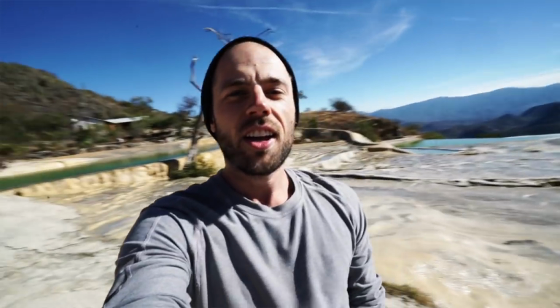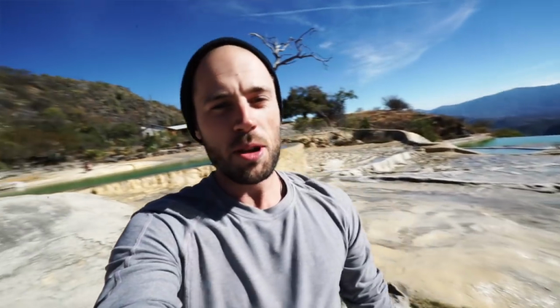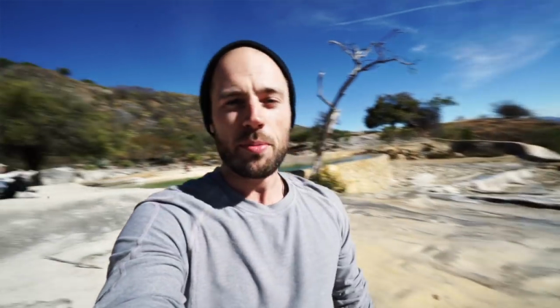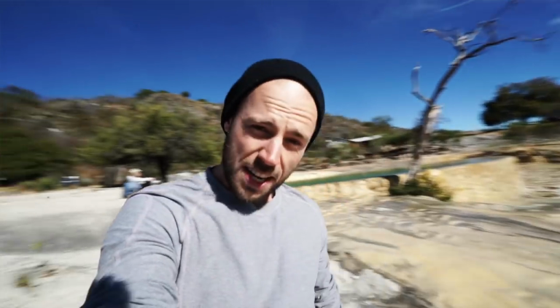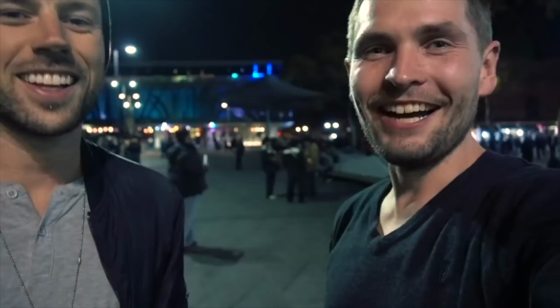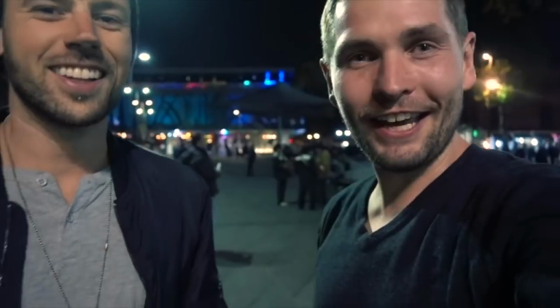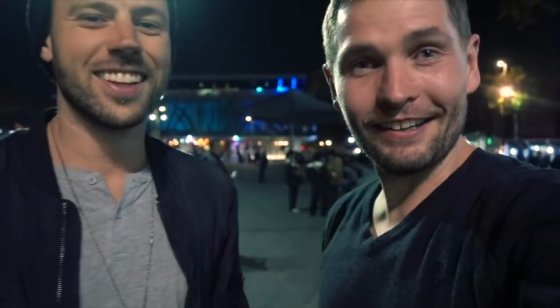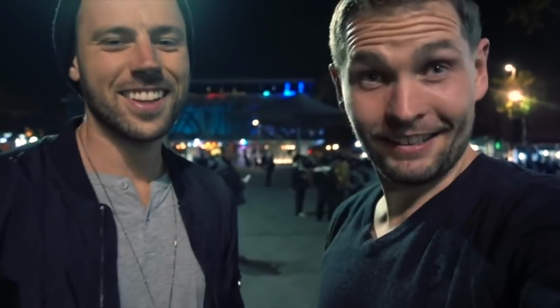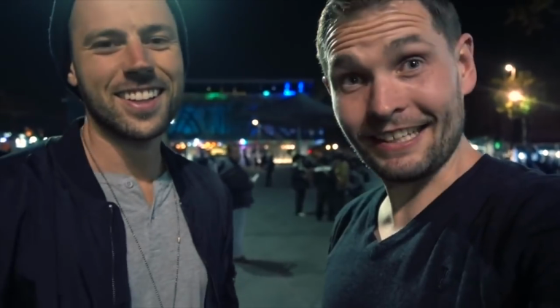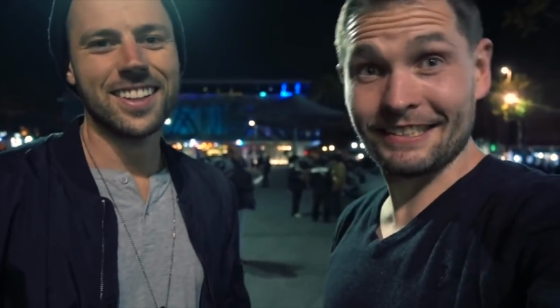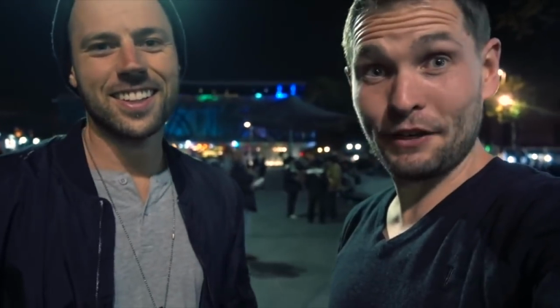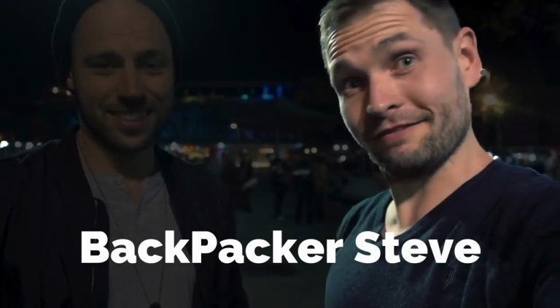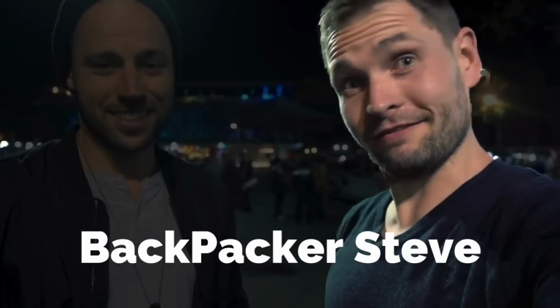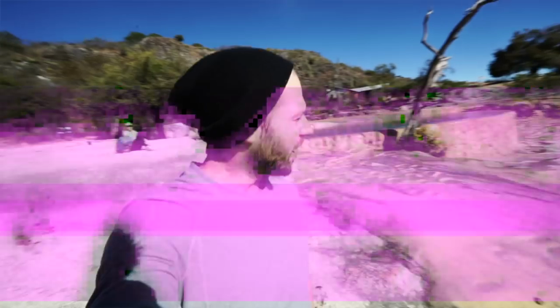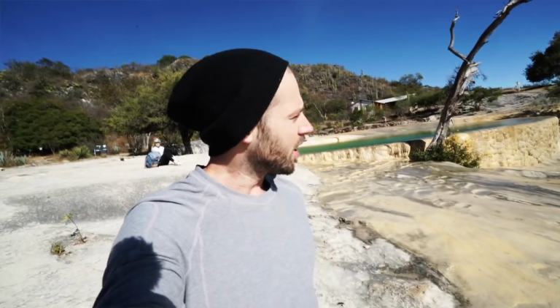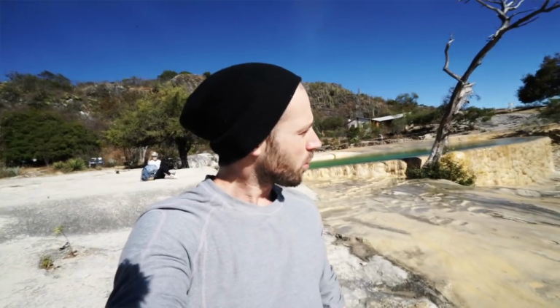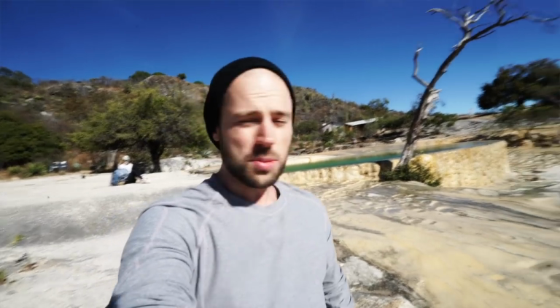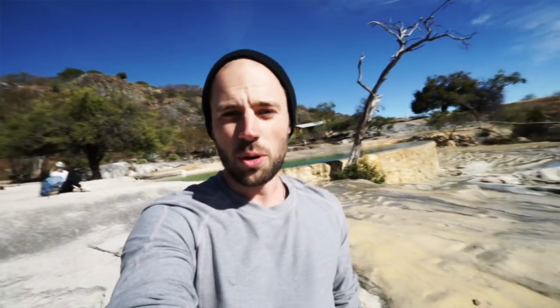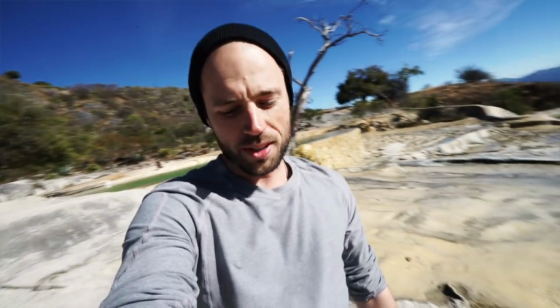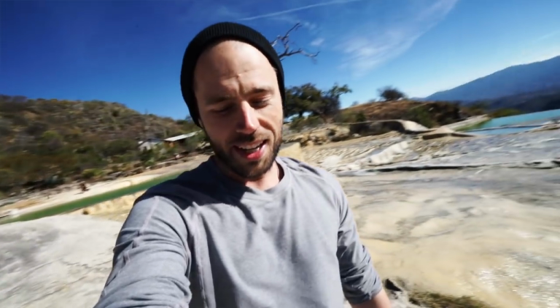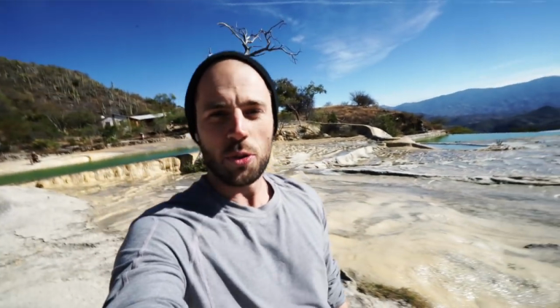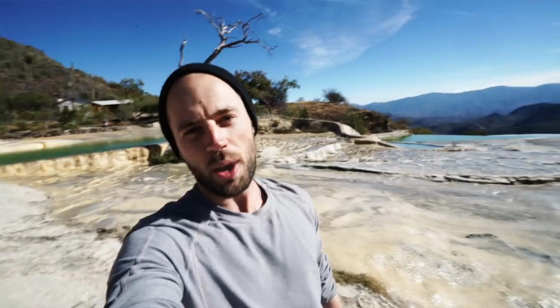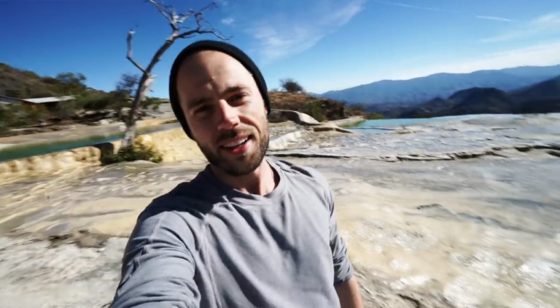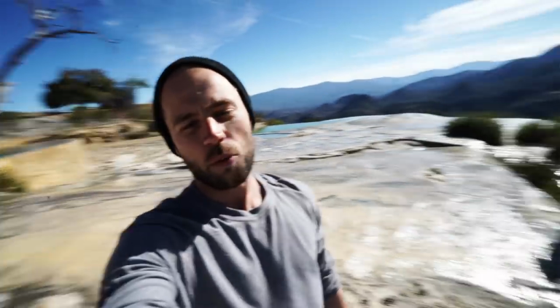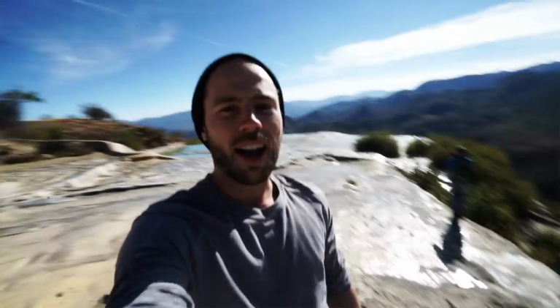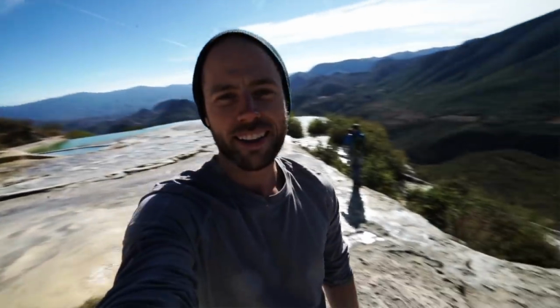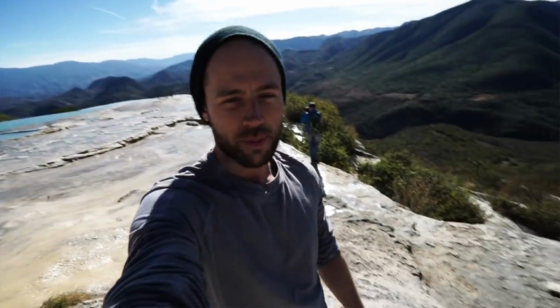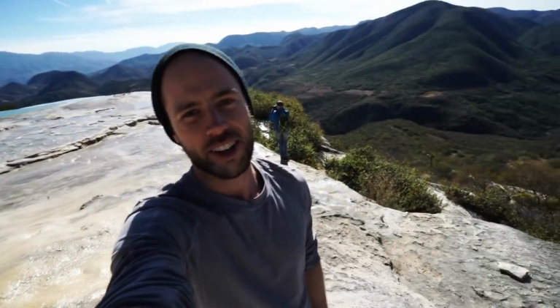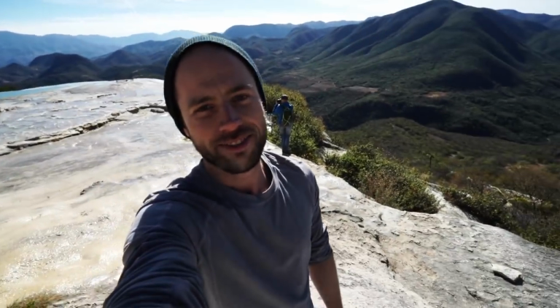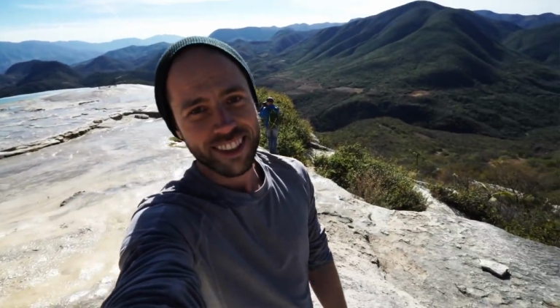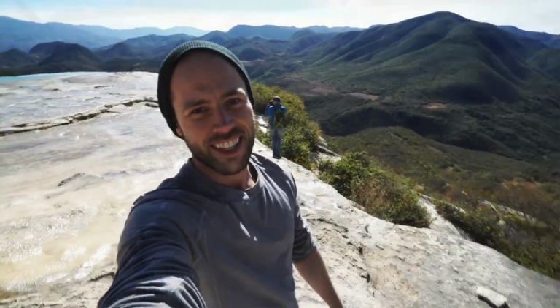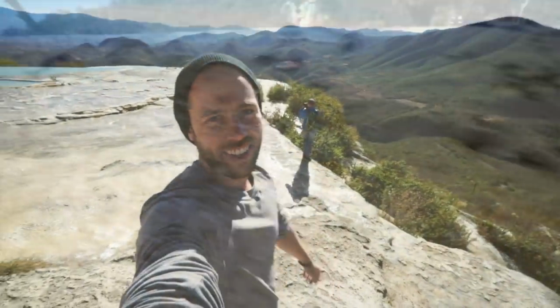I'm here with Steve. We're going to explore this lesser-known spot in Oaxaca, Mexico. Let's do it.